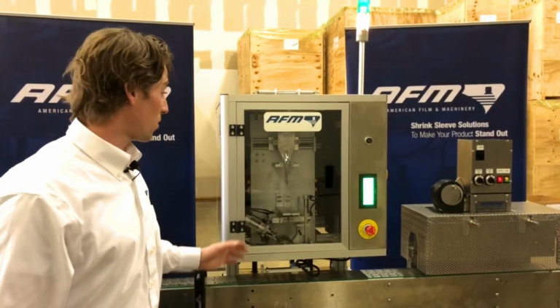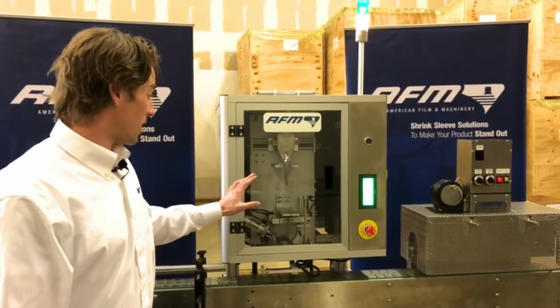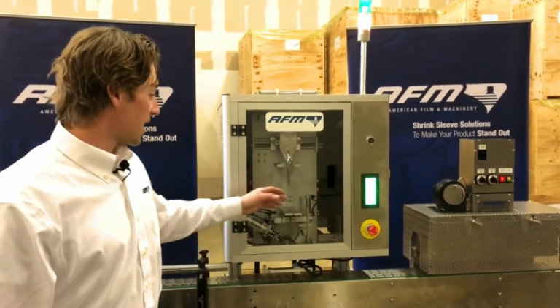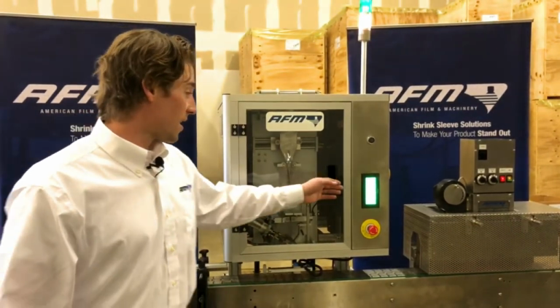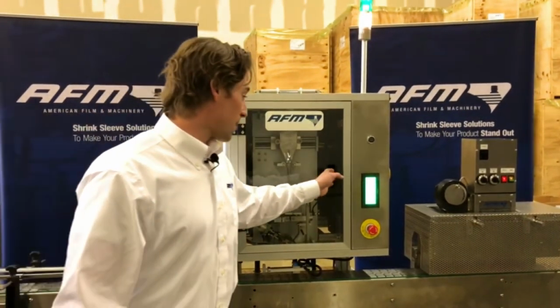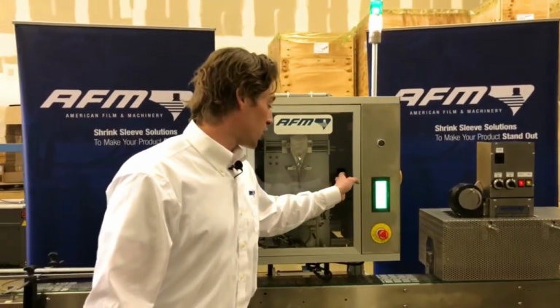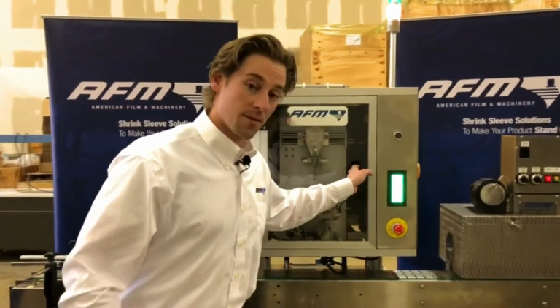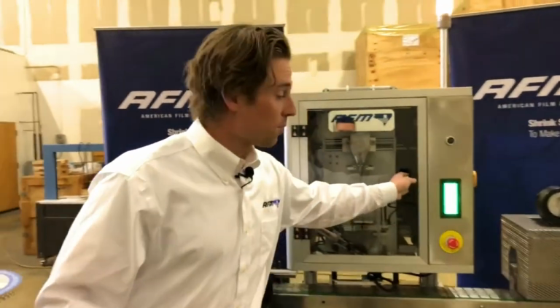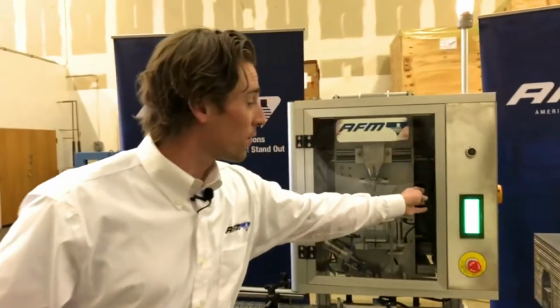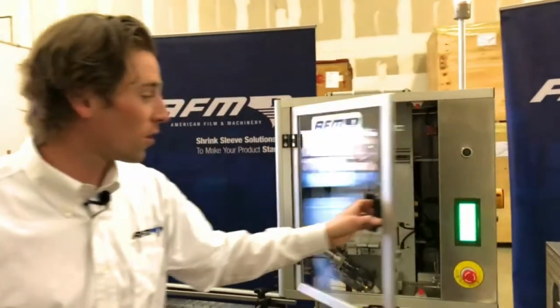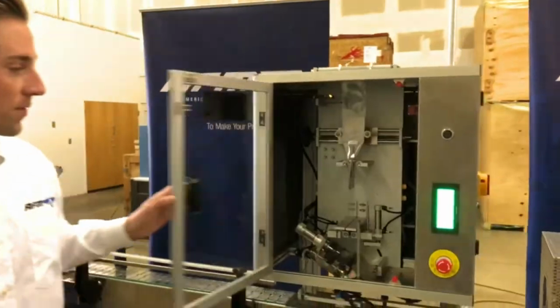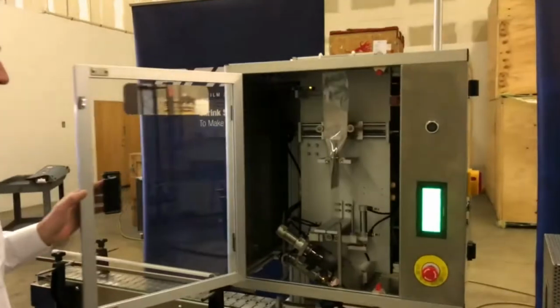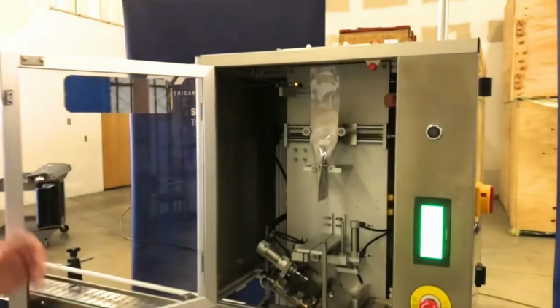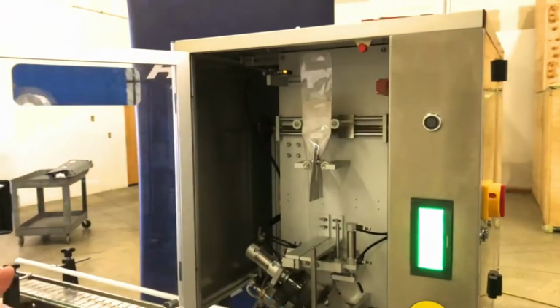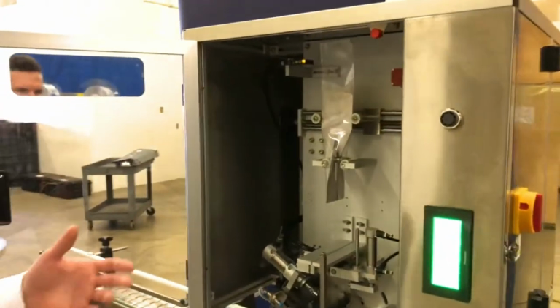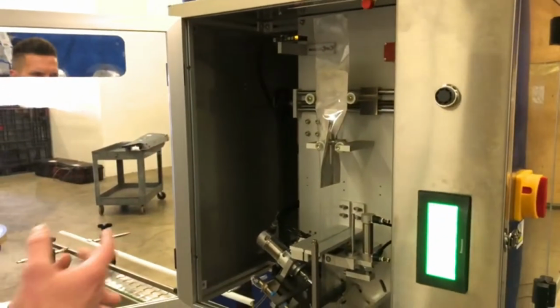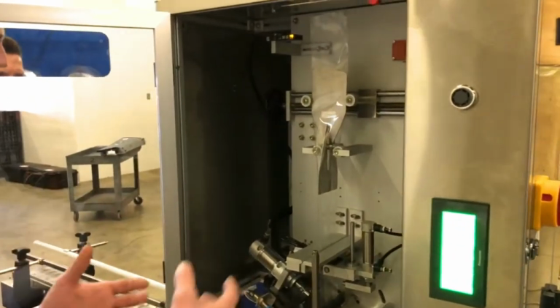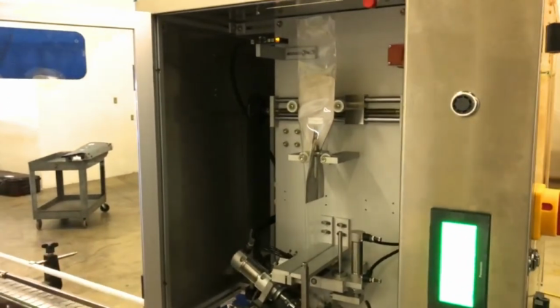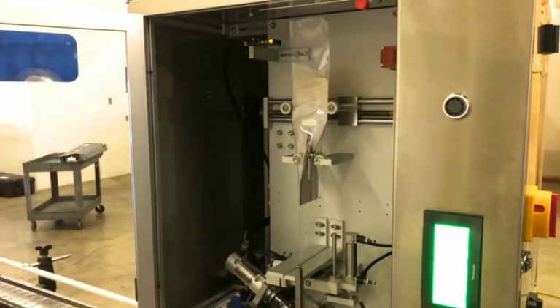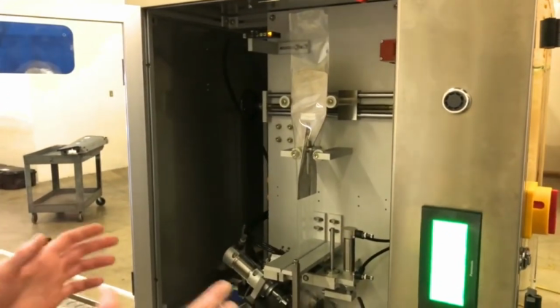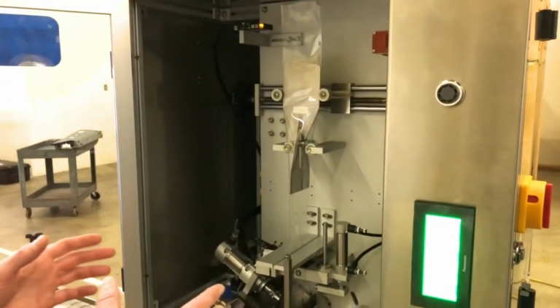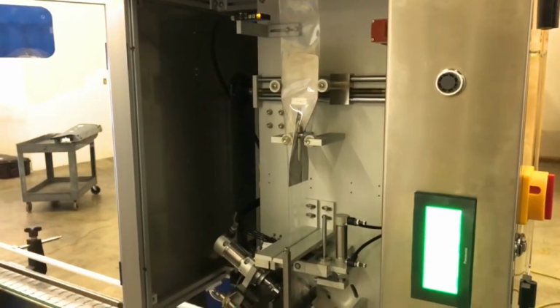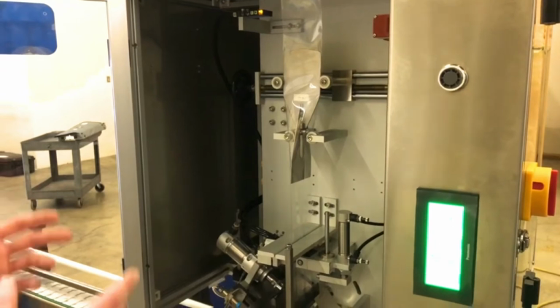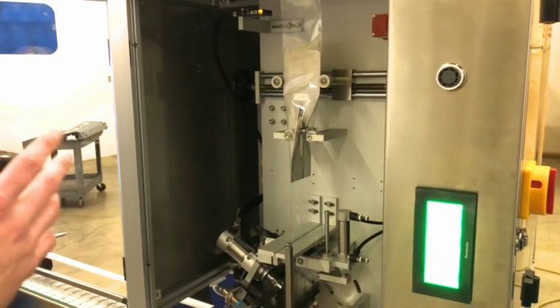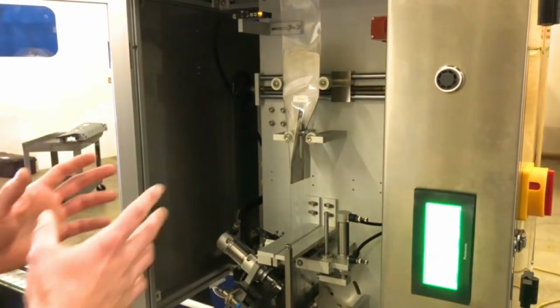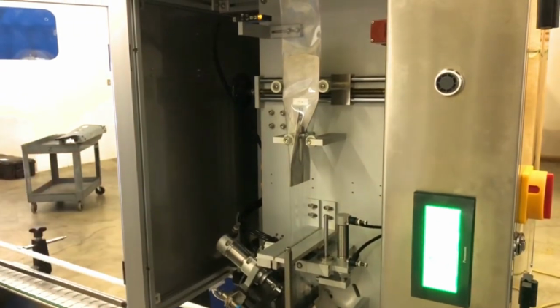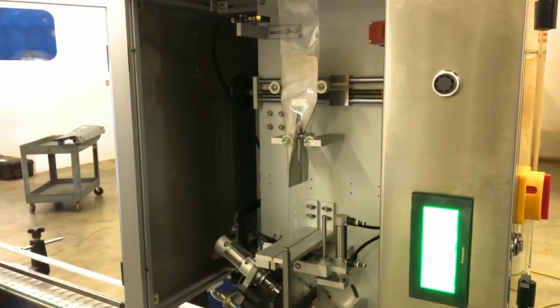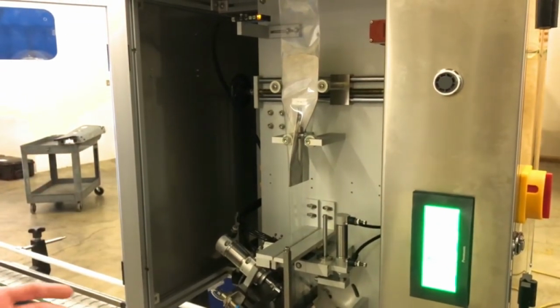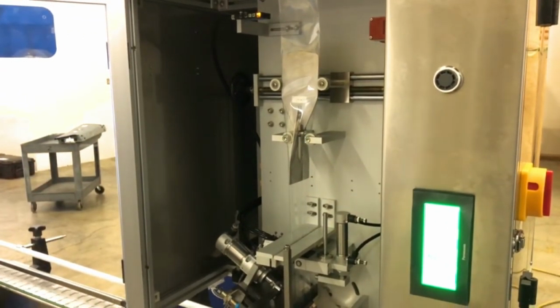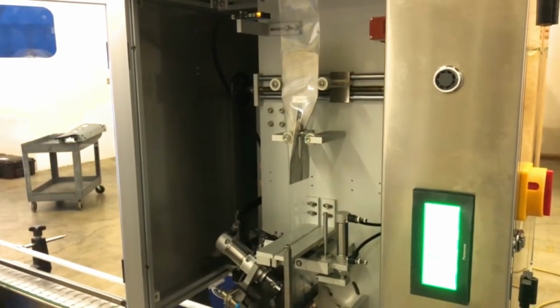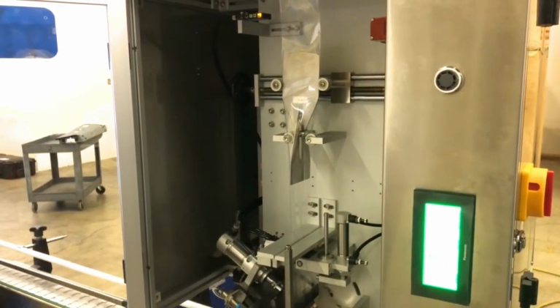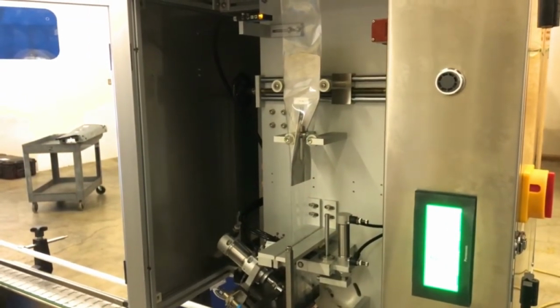I've stopped the machine and I'm going to open up the front door. A nice feature of this machine is that everything is easily accessible — everything is at eye level and you can get your hands in it, so if you need to make adjustments it's a really simple move.